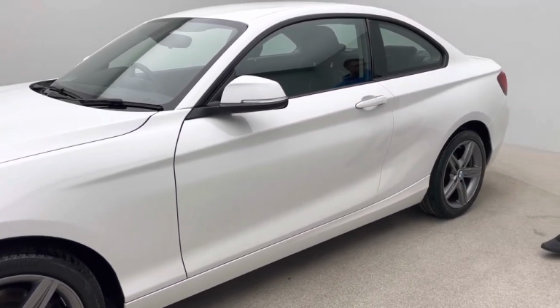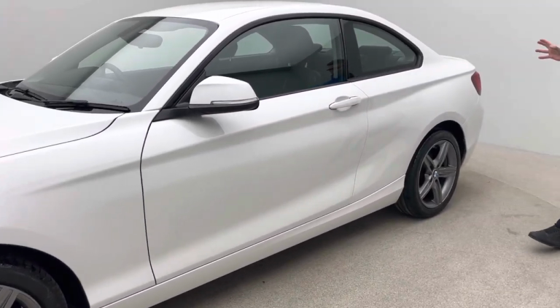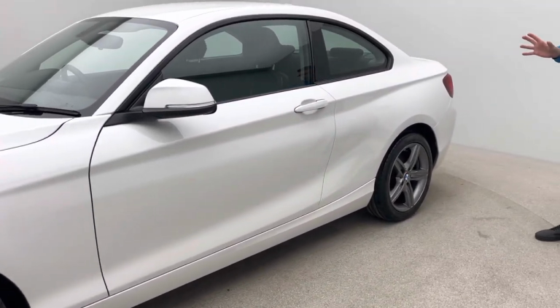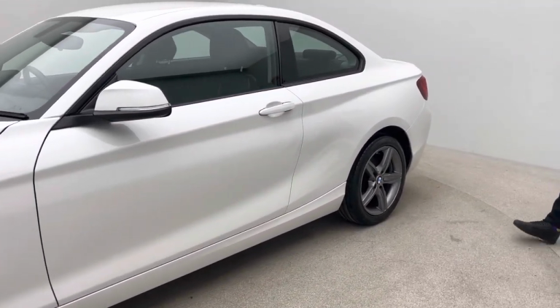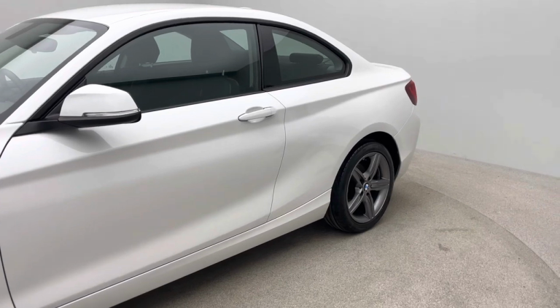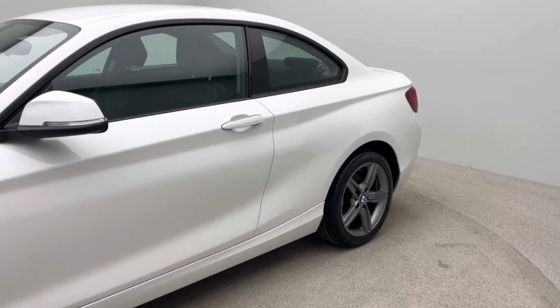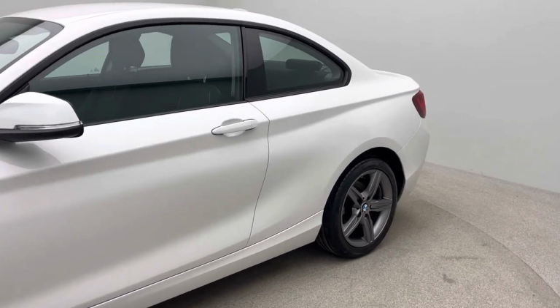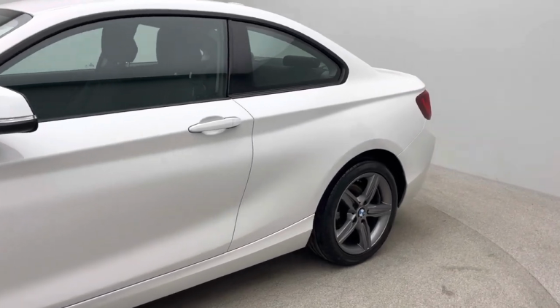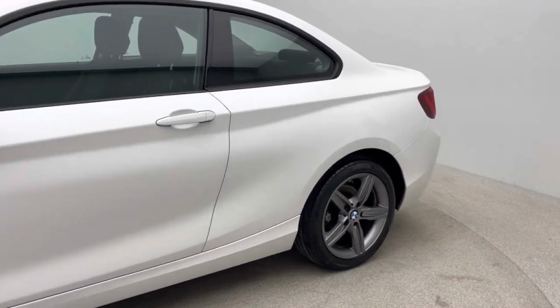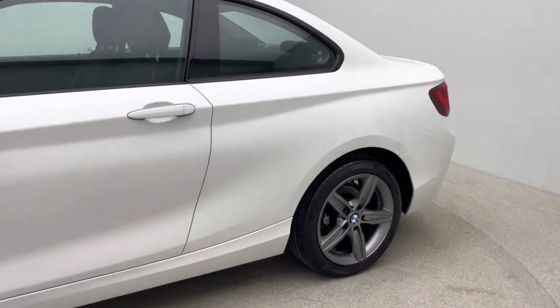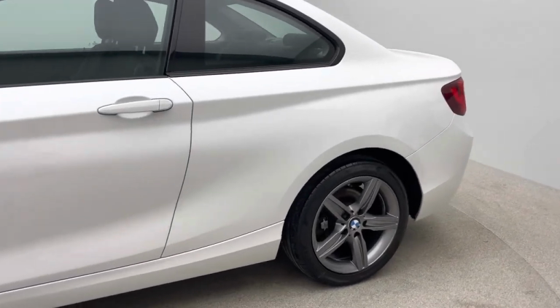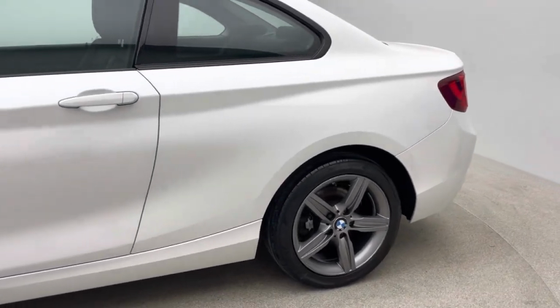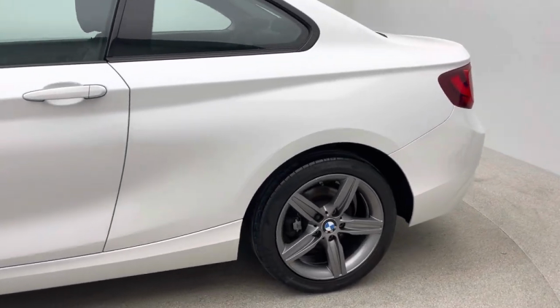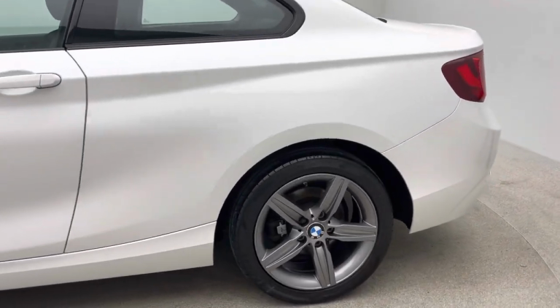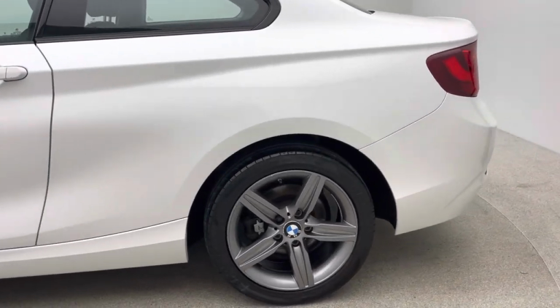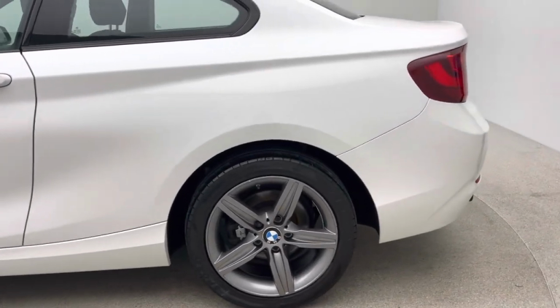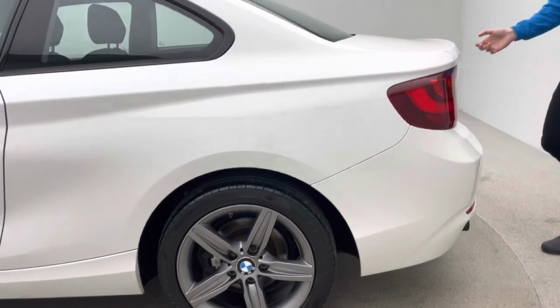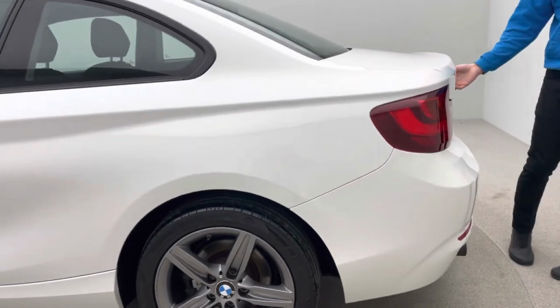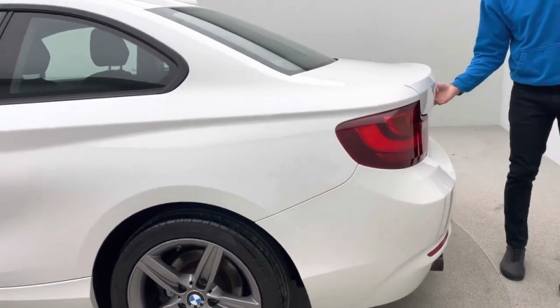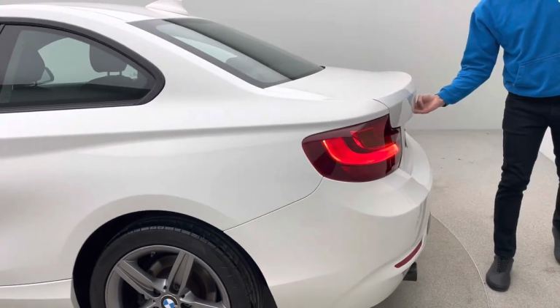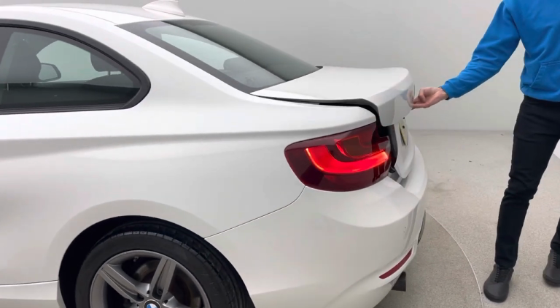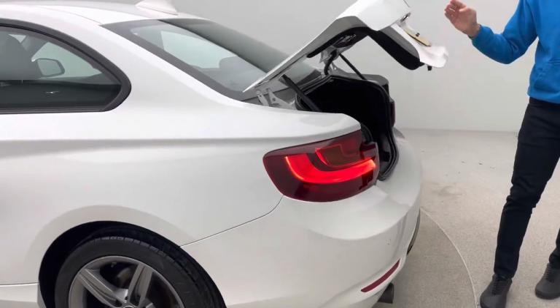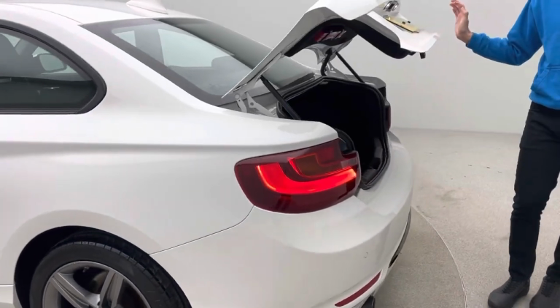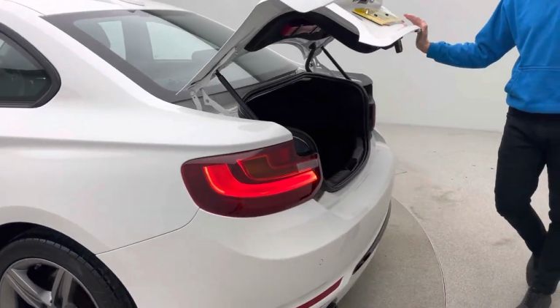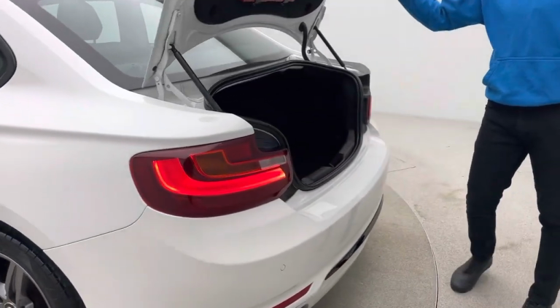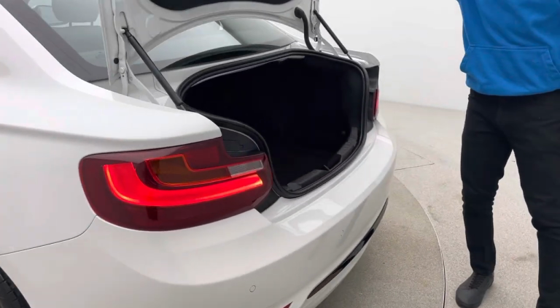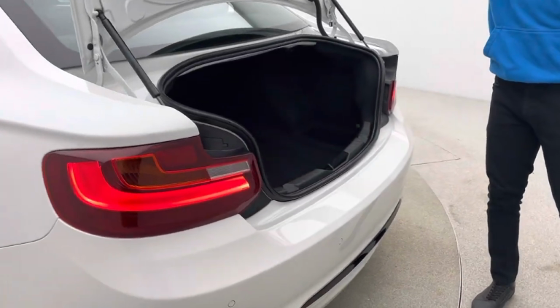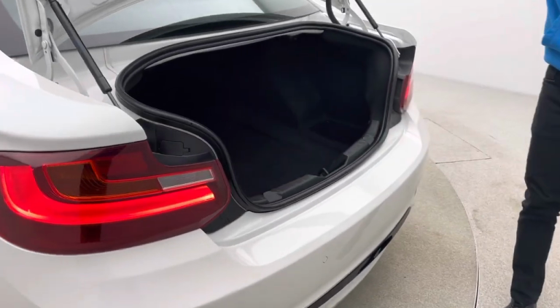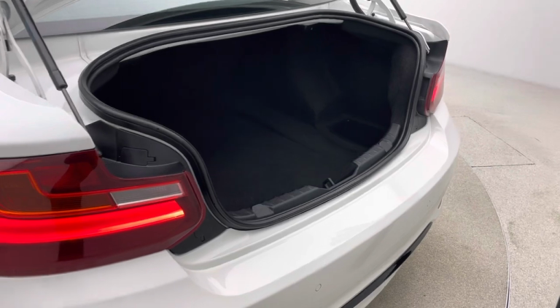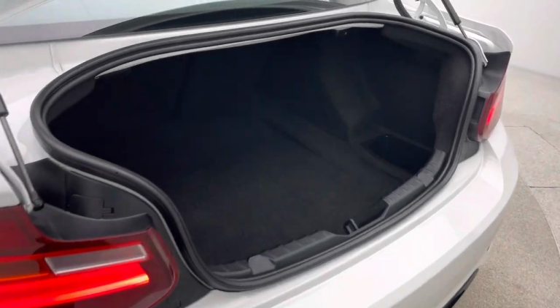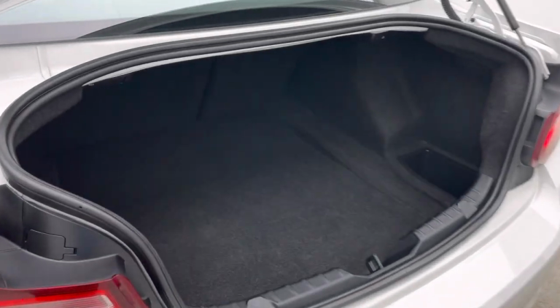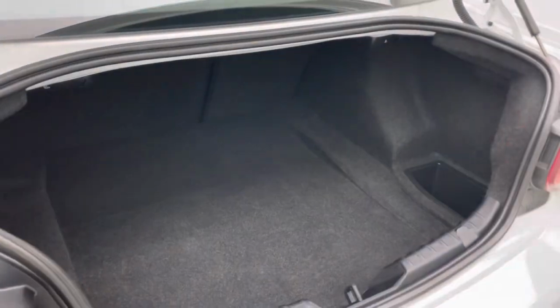As you'll see from looking at the video, the car's in really nice condition. Now all our cars are prepared to this high standard, and that's down to the internal team we have here. We've got detailers, bodywork technicians and mechanics that allow us to produce and present quality vehicles like this.